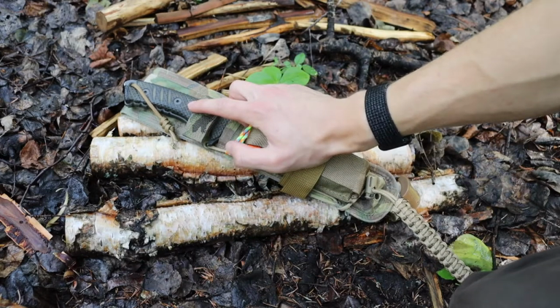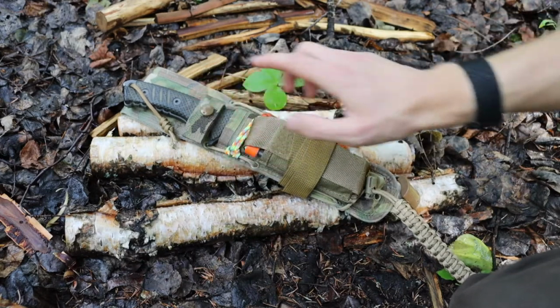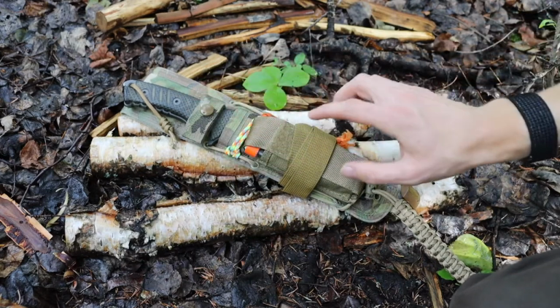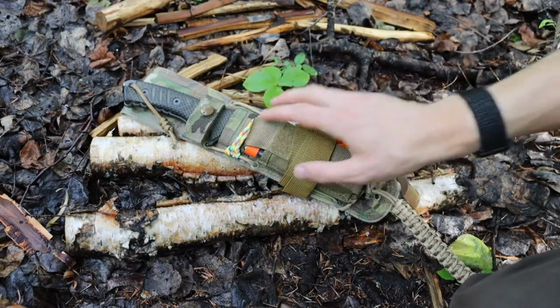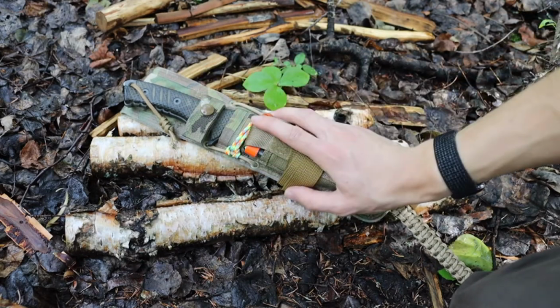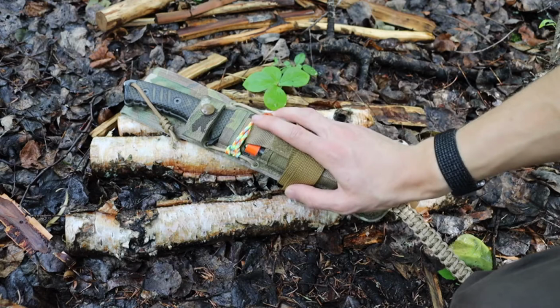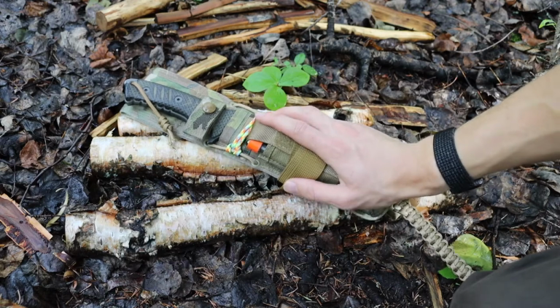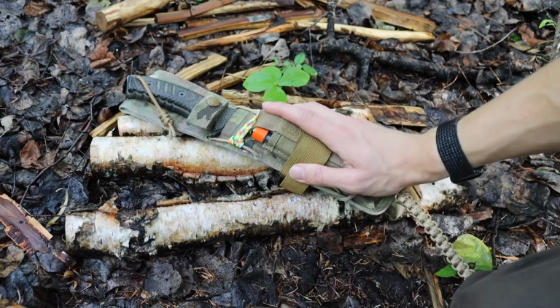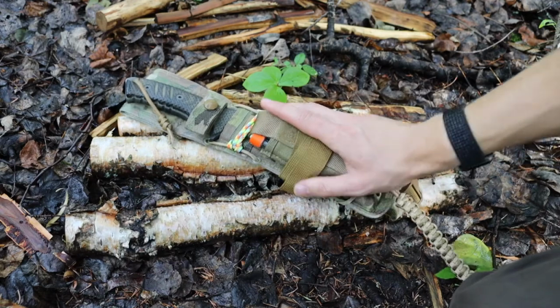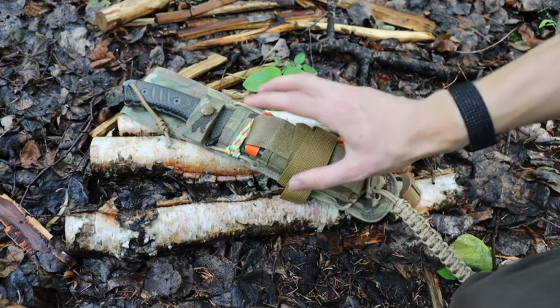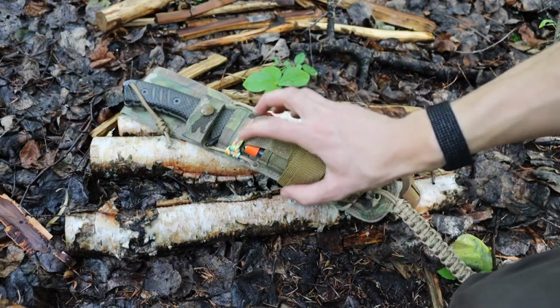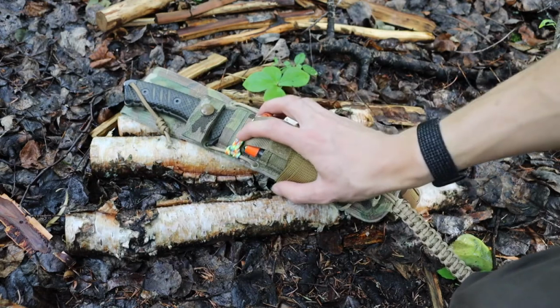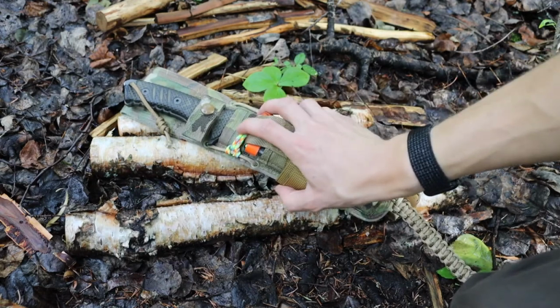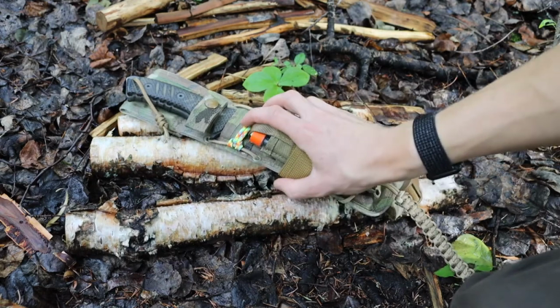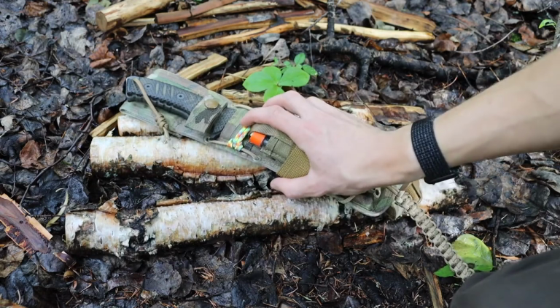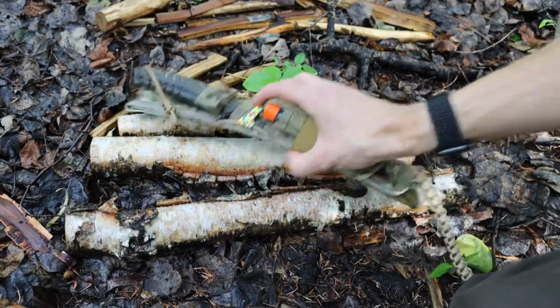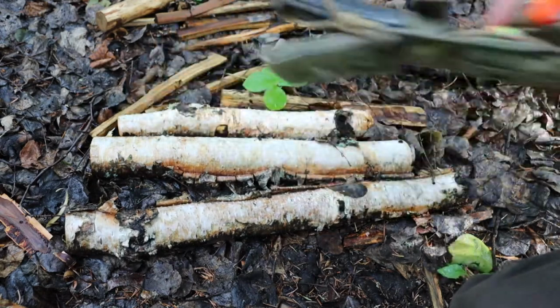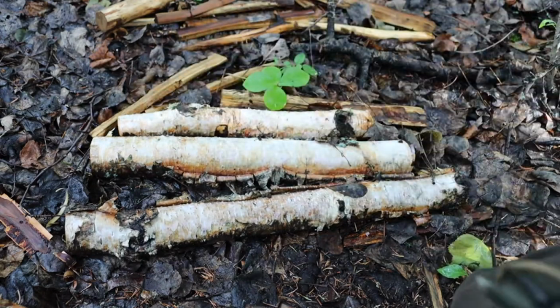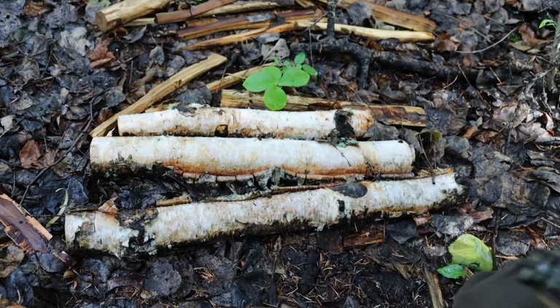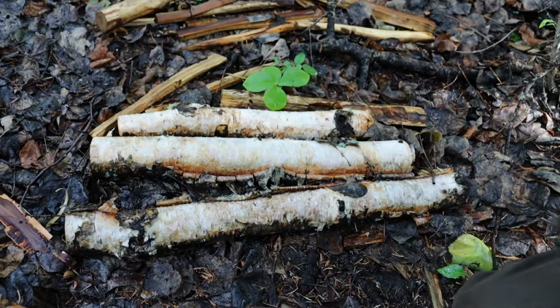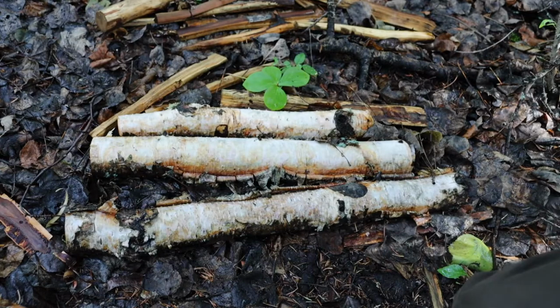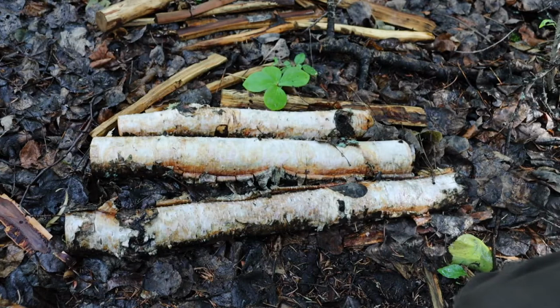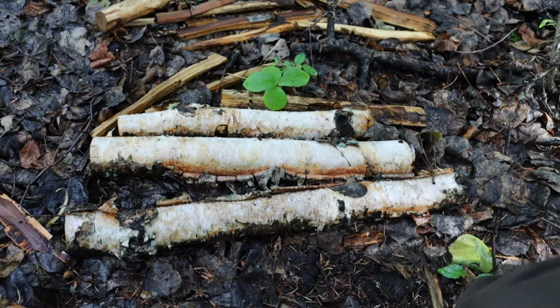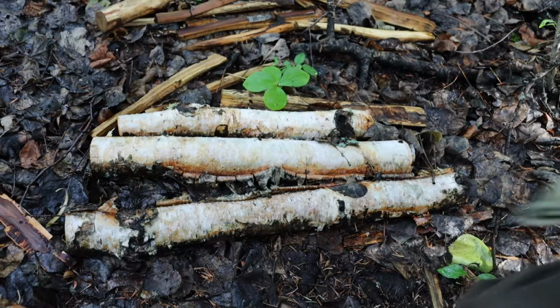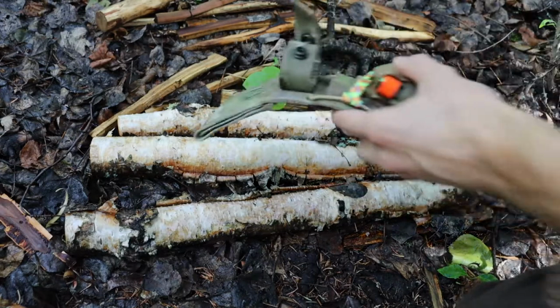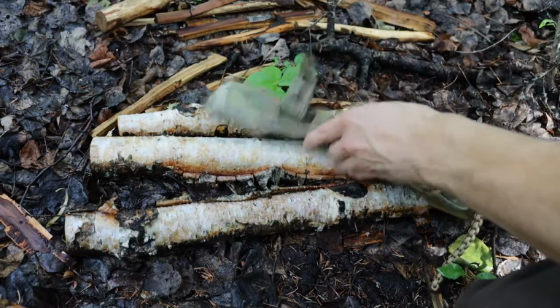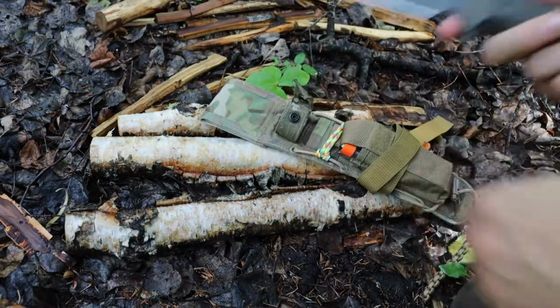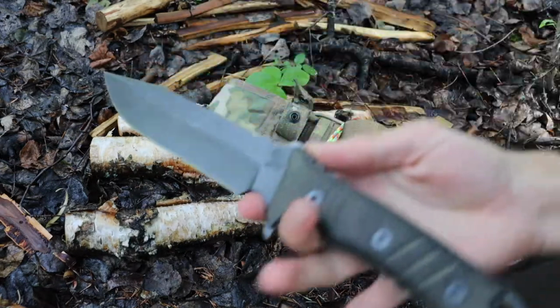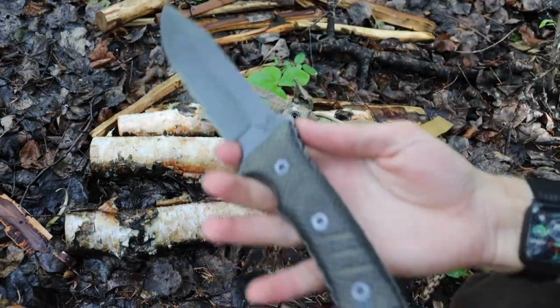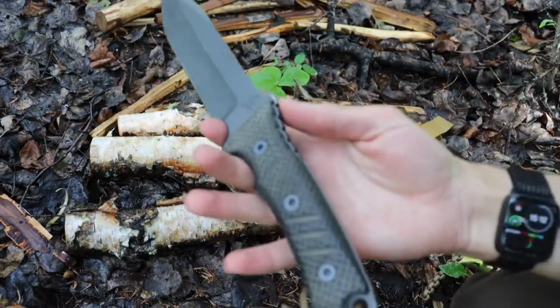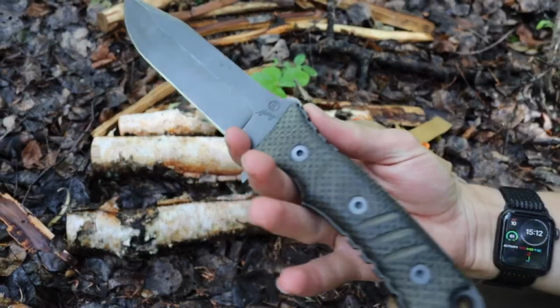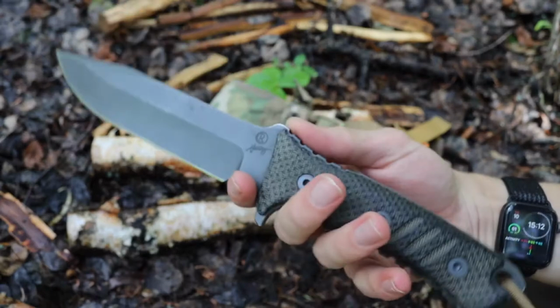Jumping into this video, we're first going to take a look at the modifications I've done to the knife, then we'll take a look at the modifications I've done to the sheath and sheath equipment or survival equipment. So let's jump right into it.